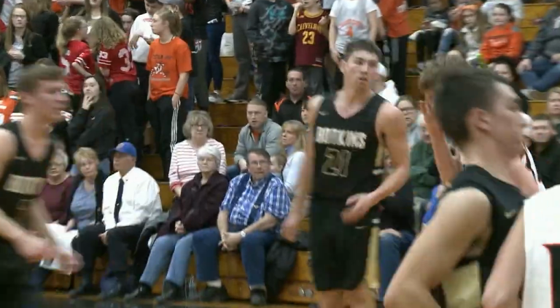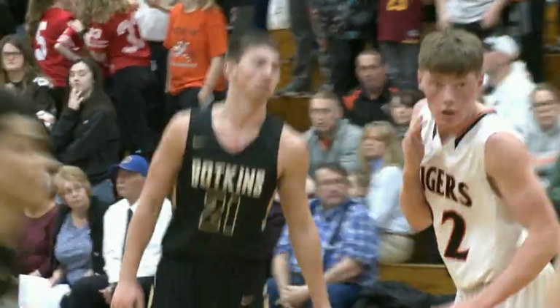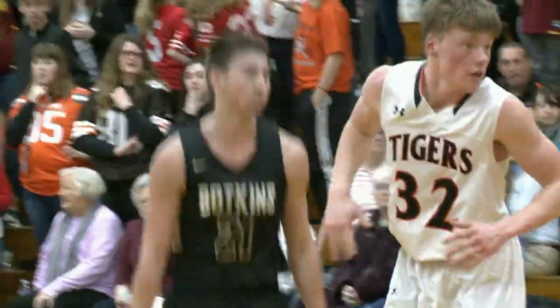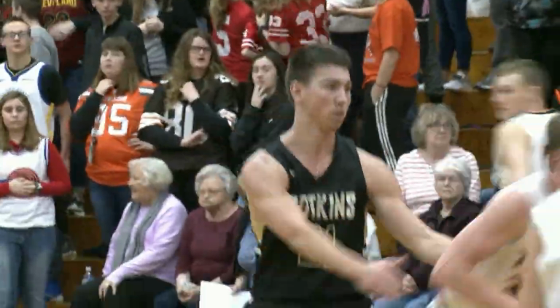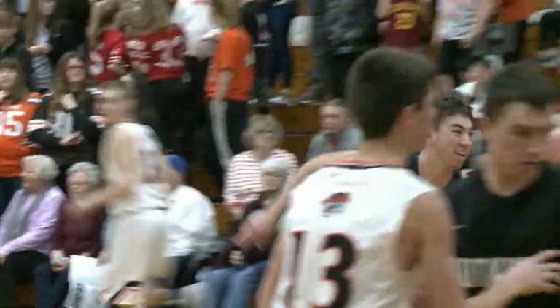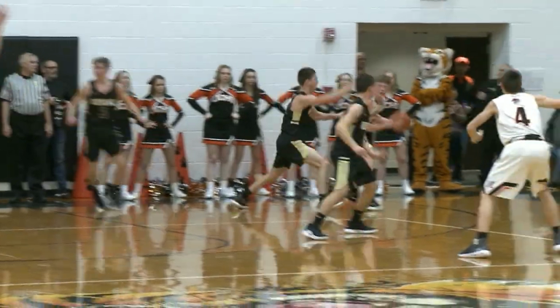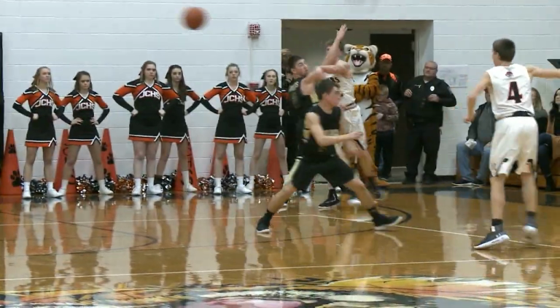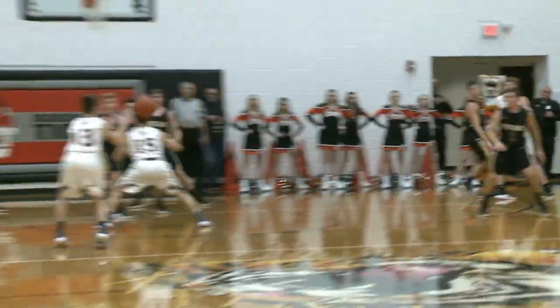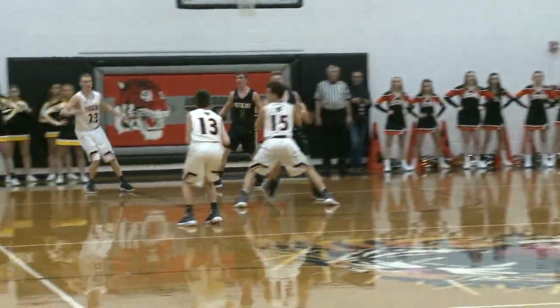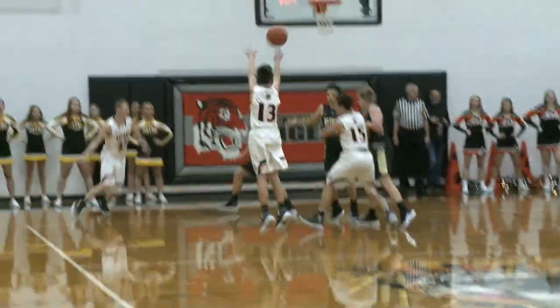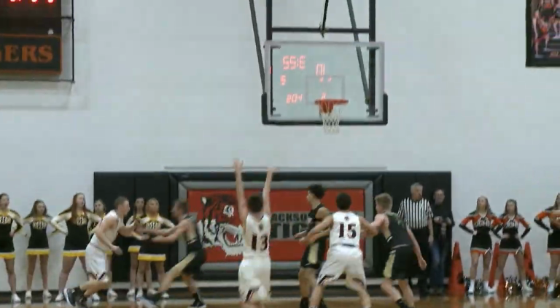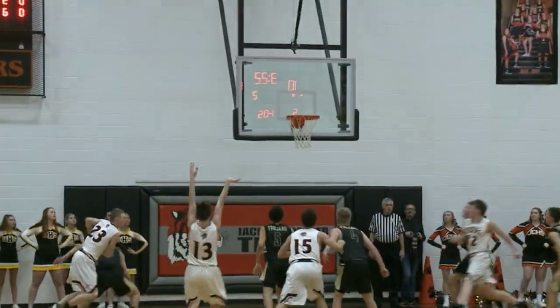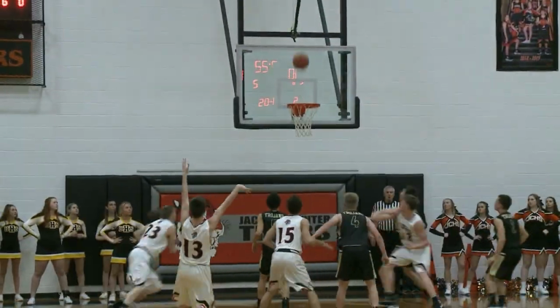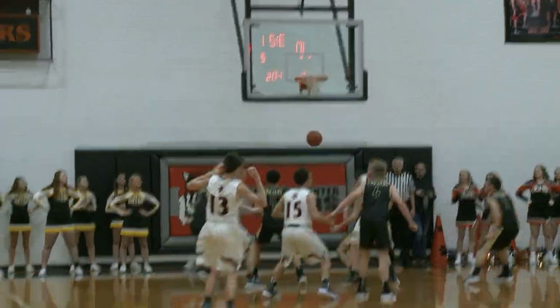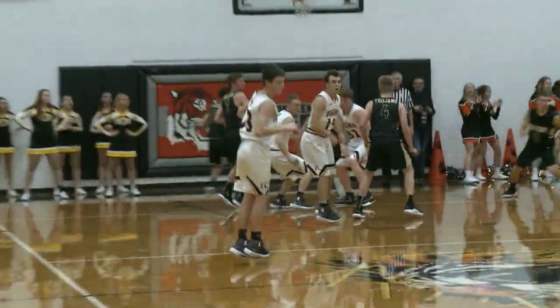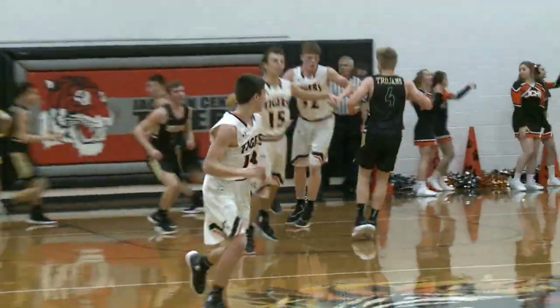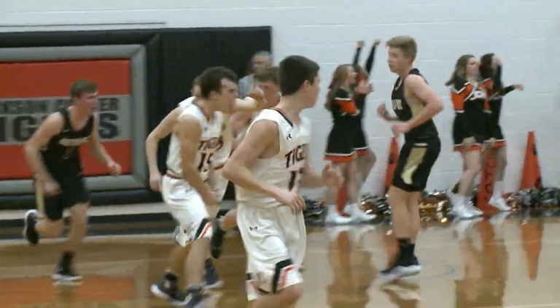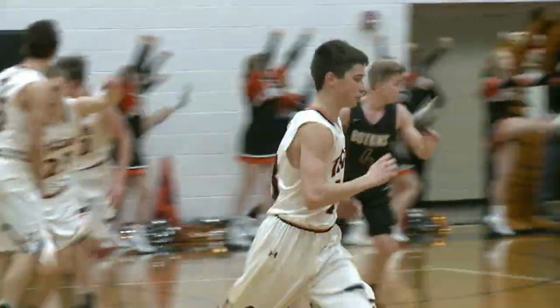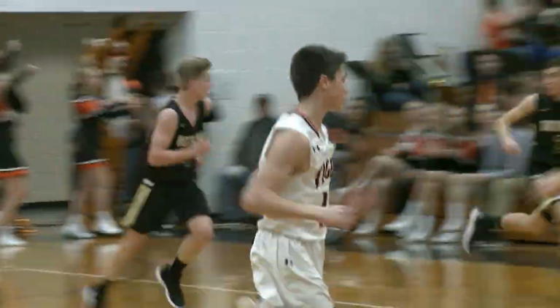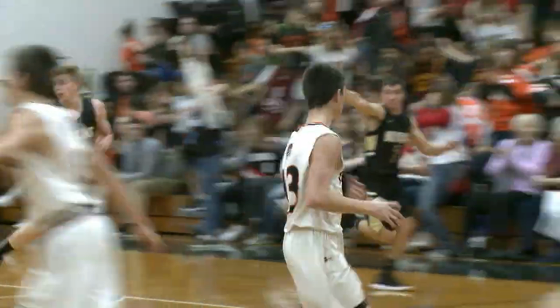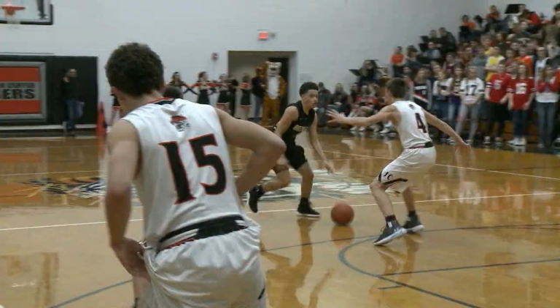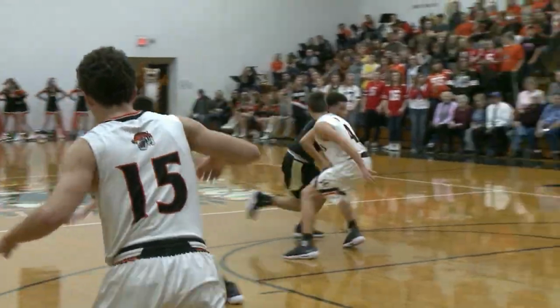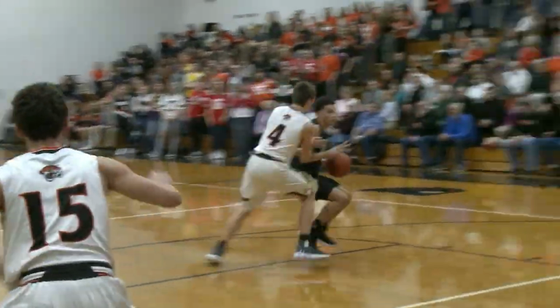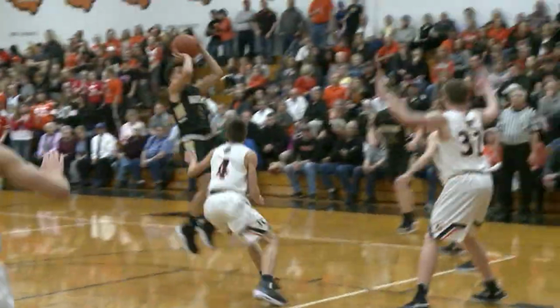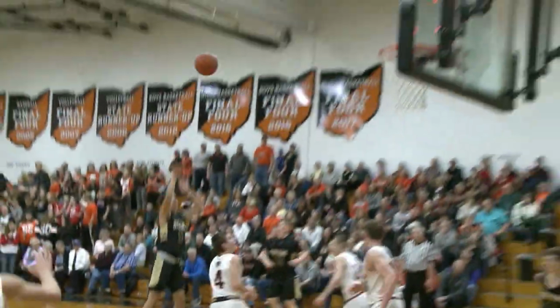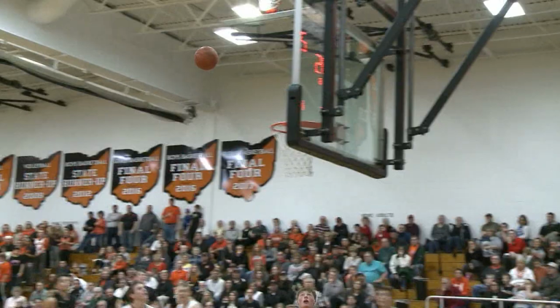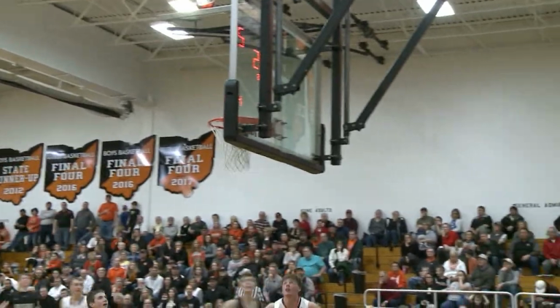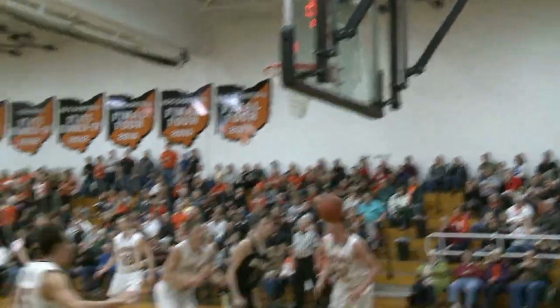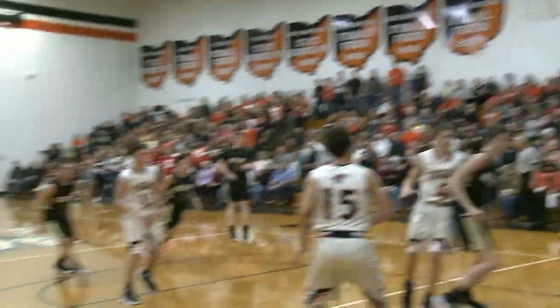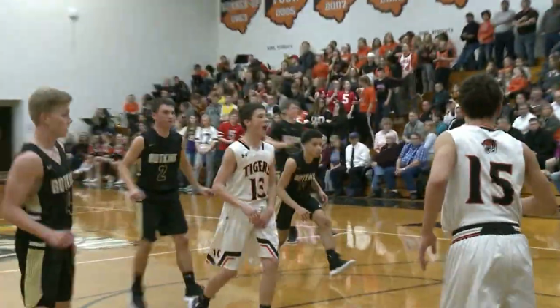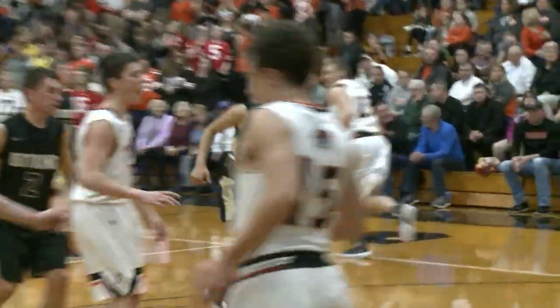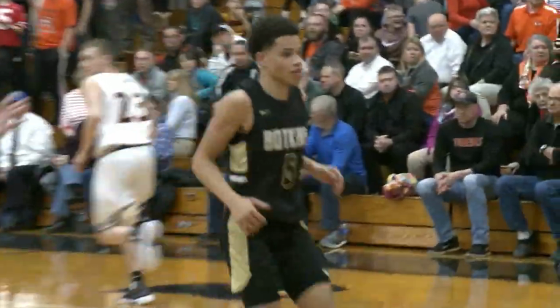Good ball movement by the Tigers as Christopher Elkert gets the three to fall from the left, and that one is in. Entering right back is Jaden Priddy knocking down the free line jumper.